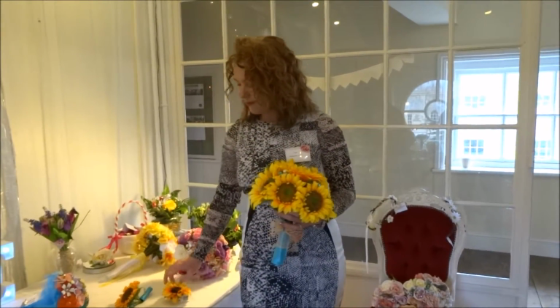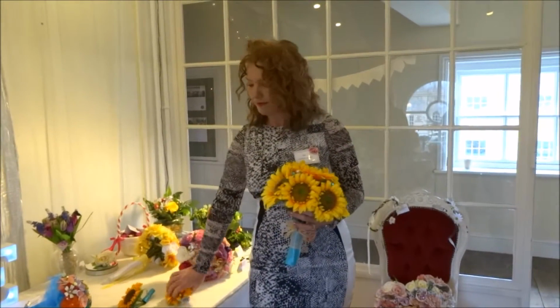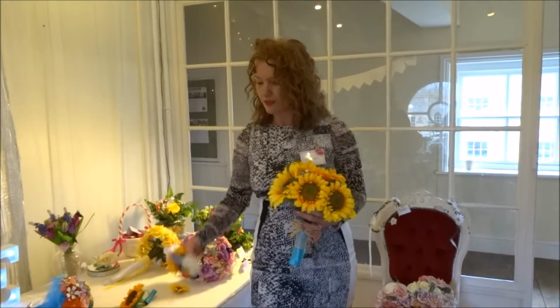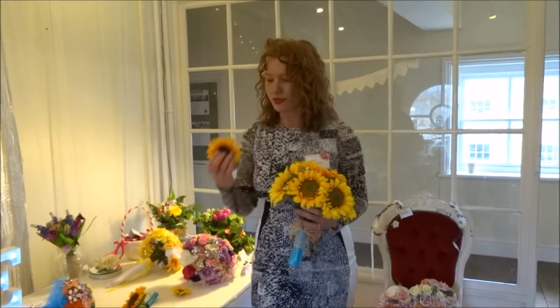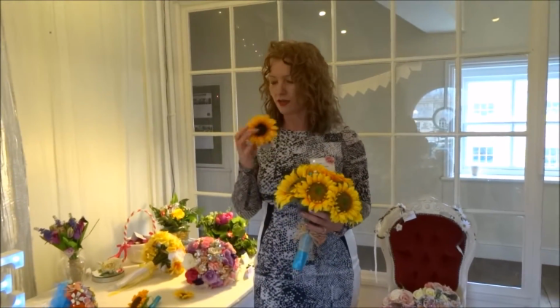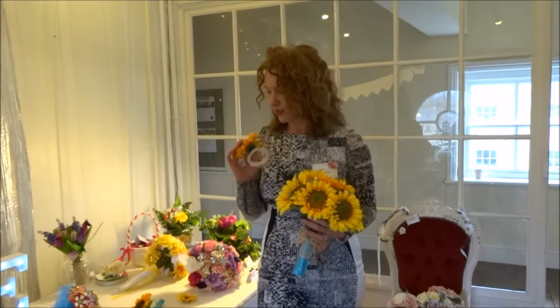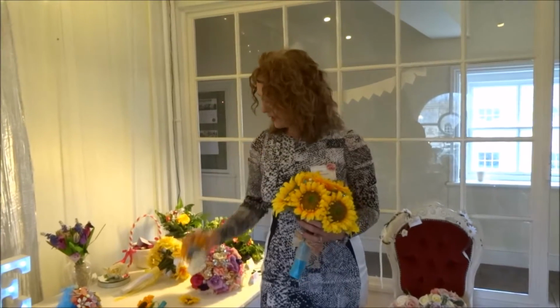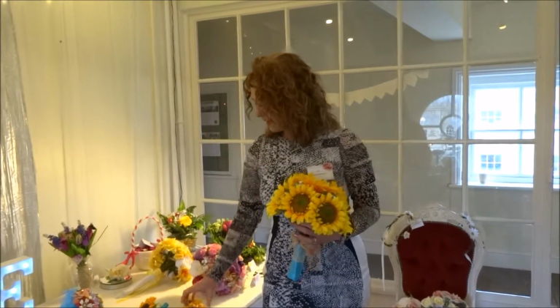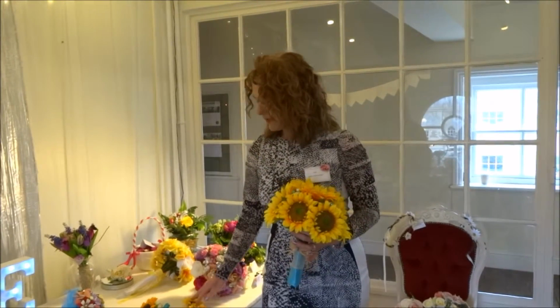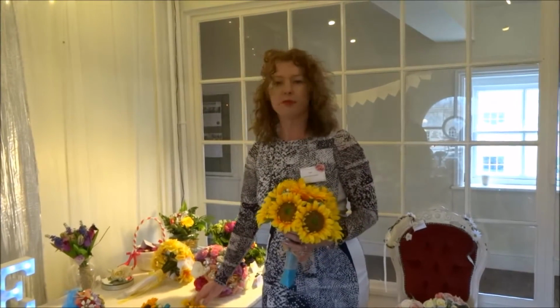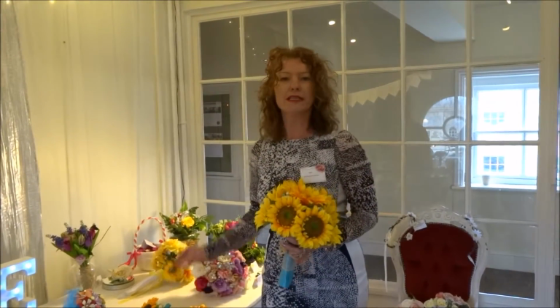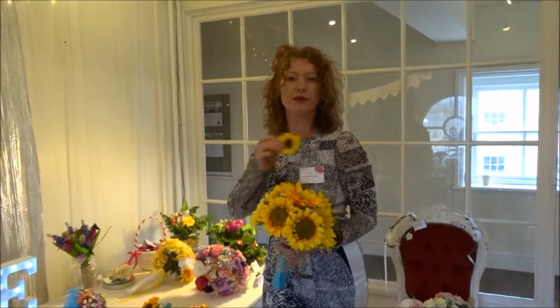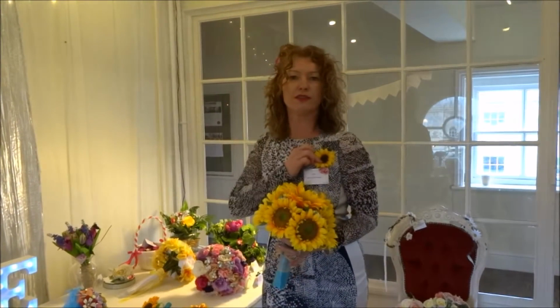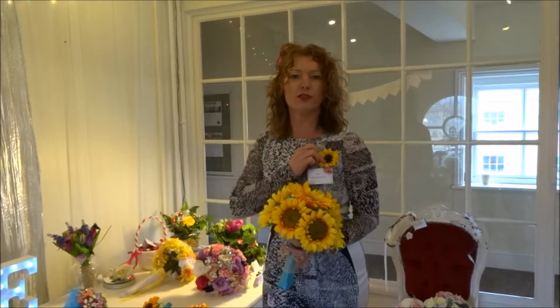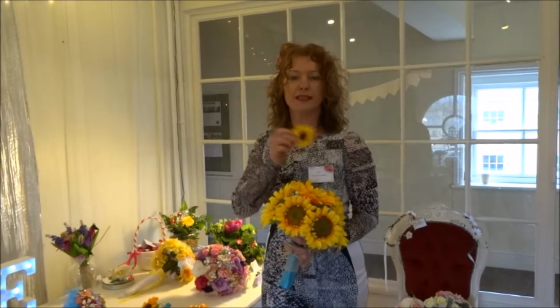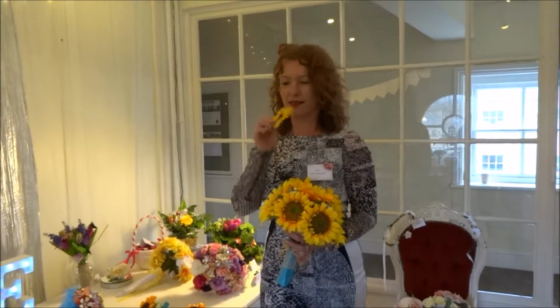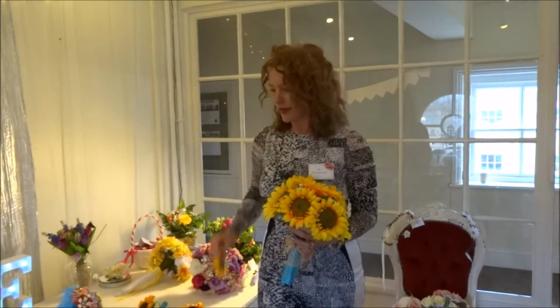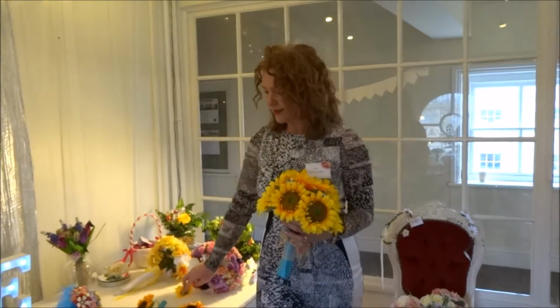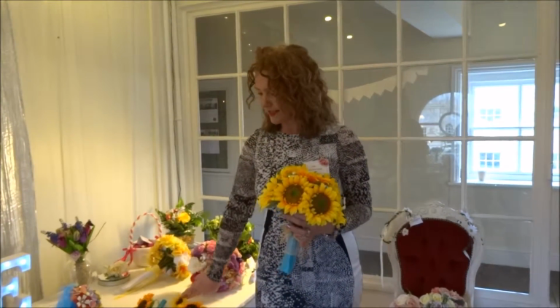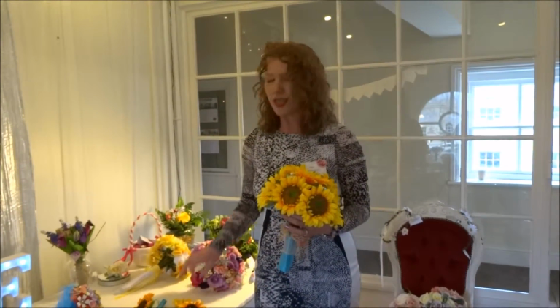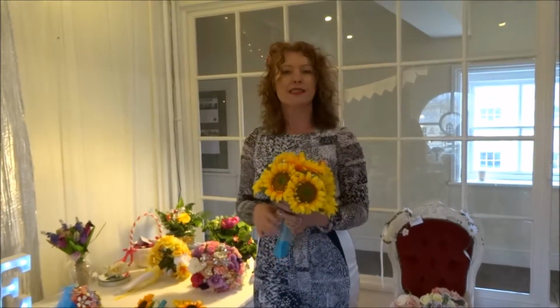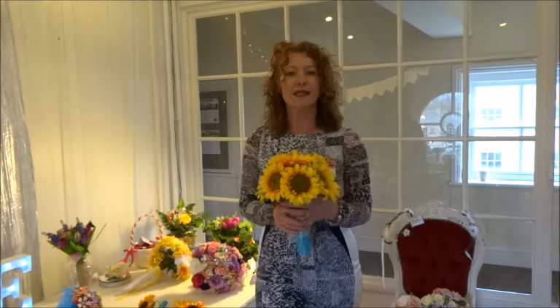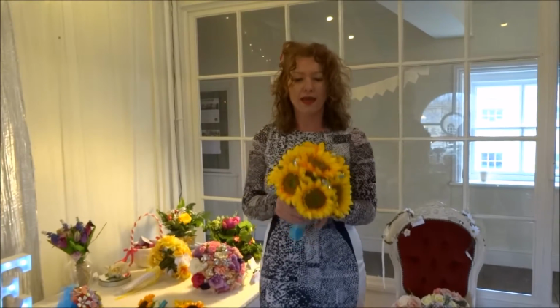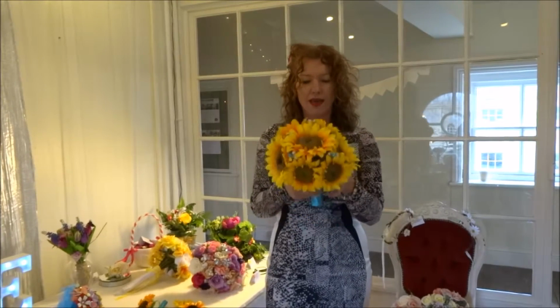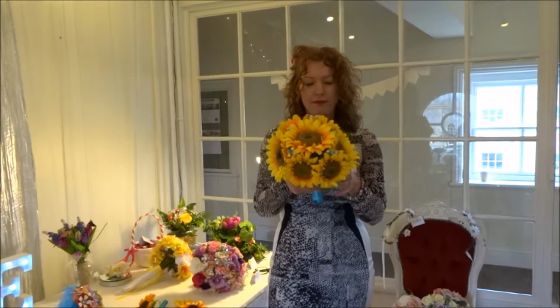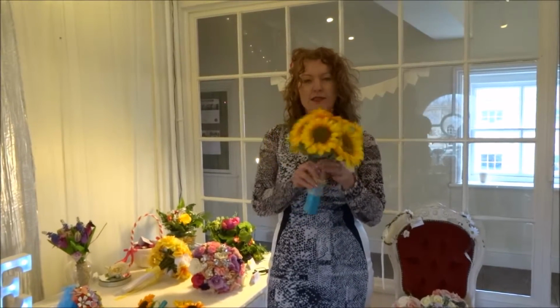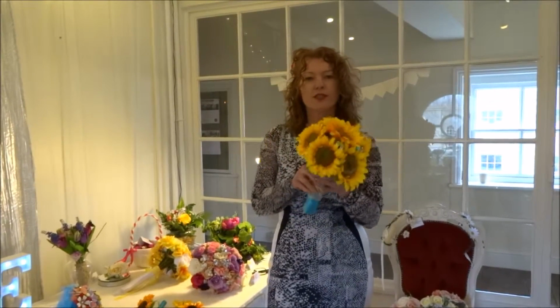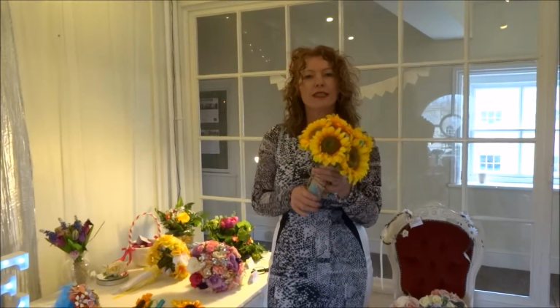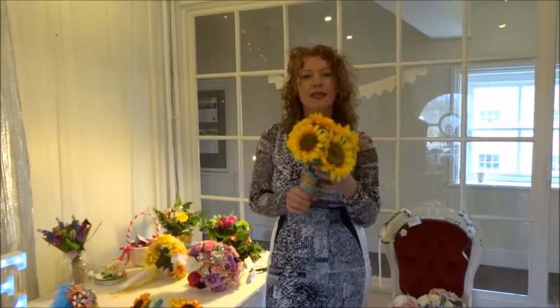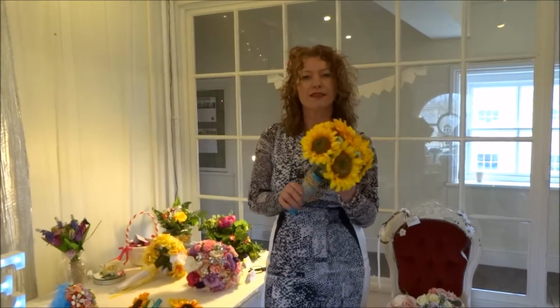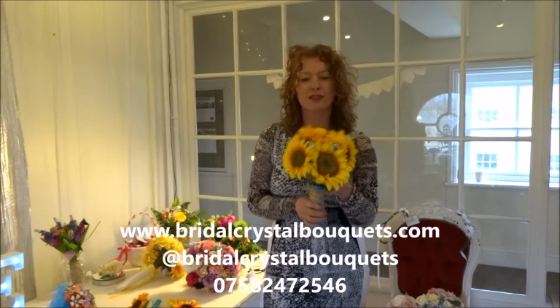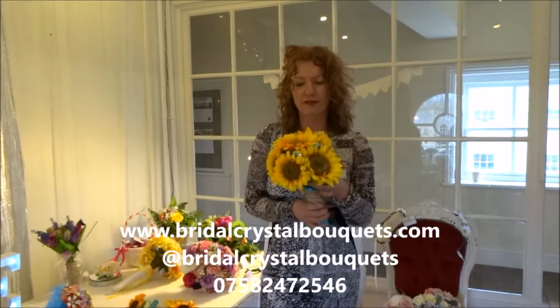A little wrist corsage and little pins as well for your guests — they're quite a nice idea for your guests to keep. And of course you can keep this too; it will last forever after your wedding.